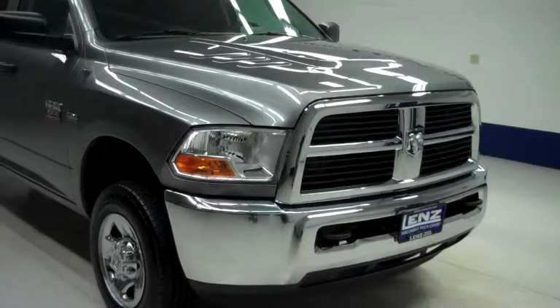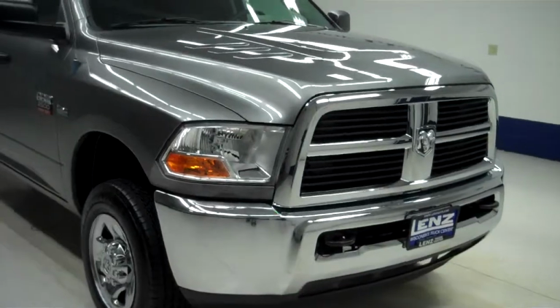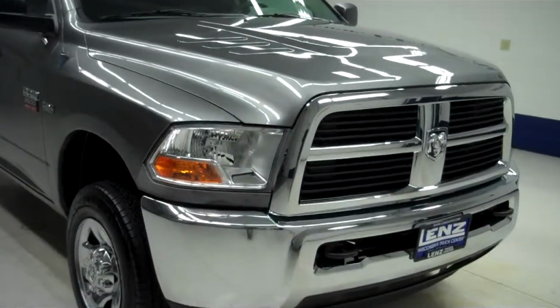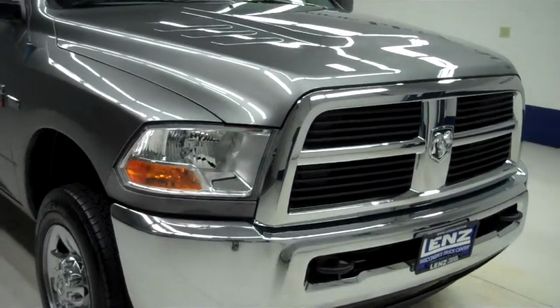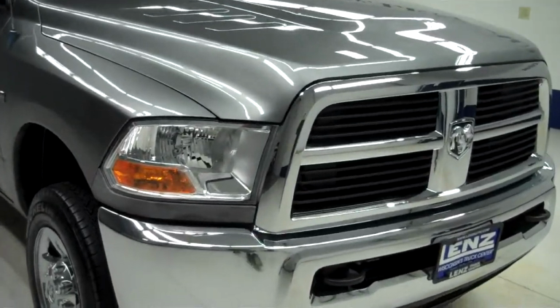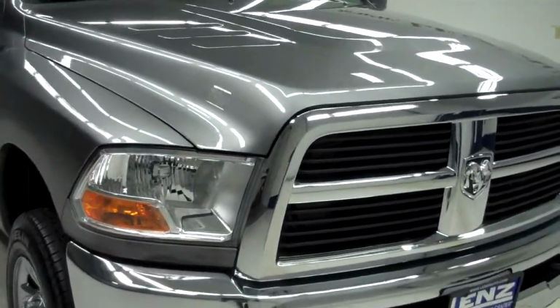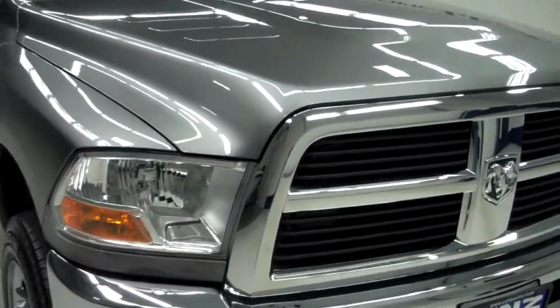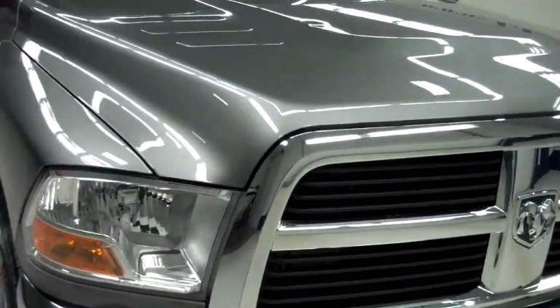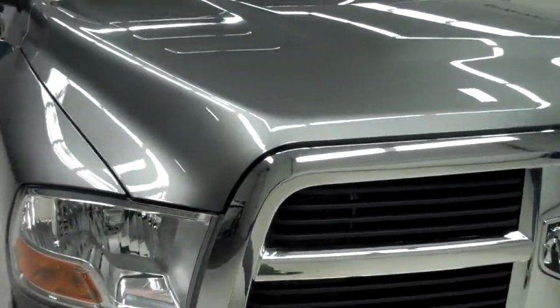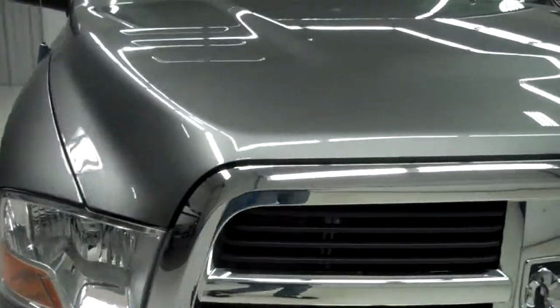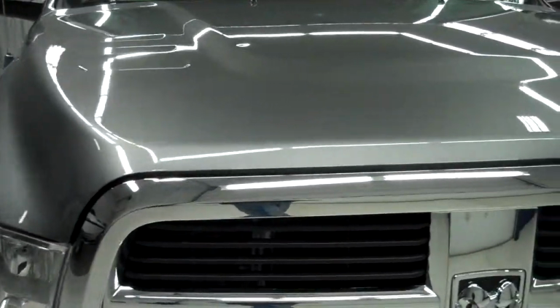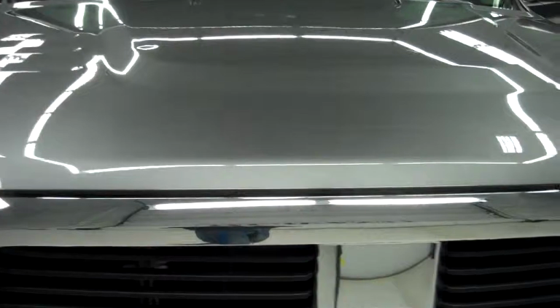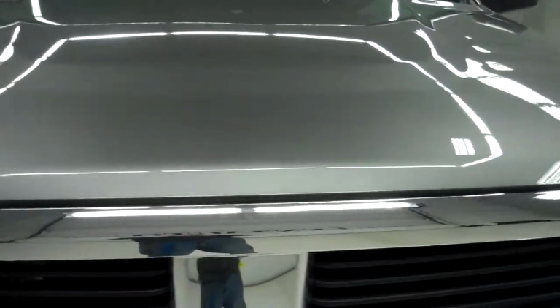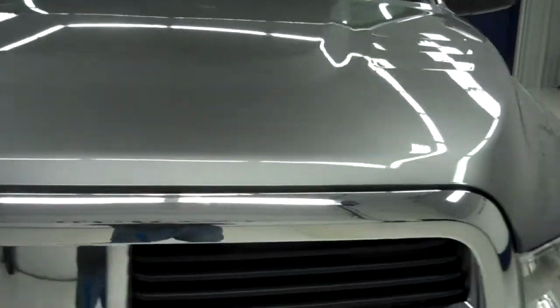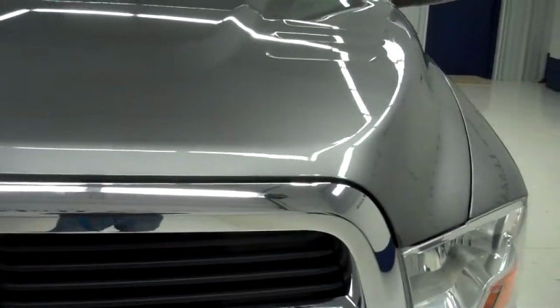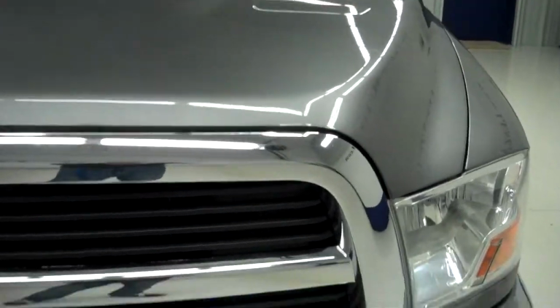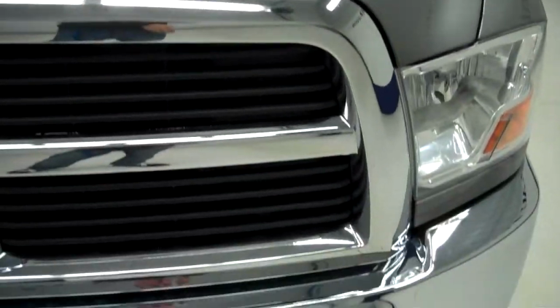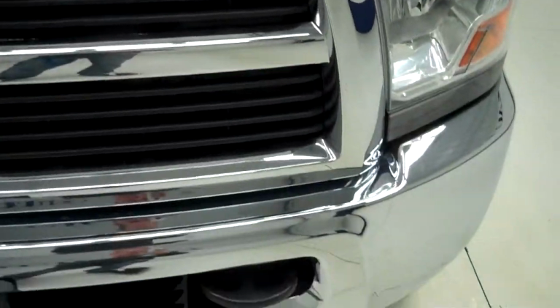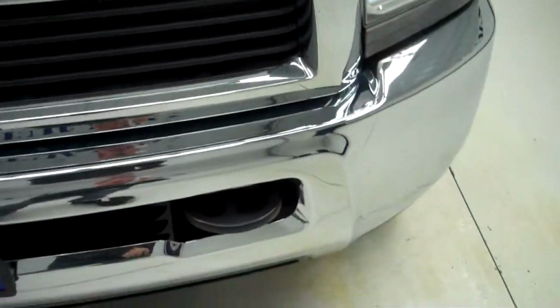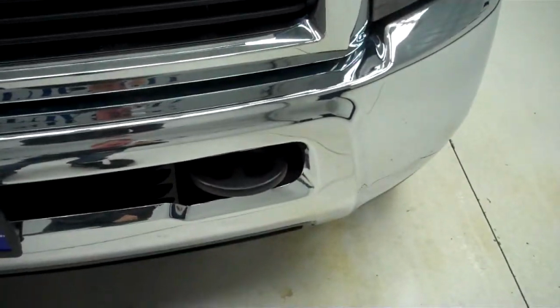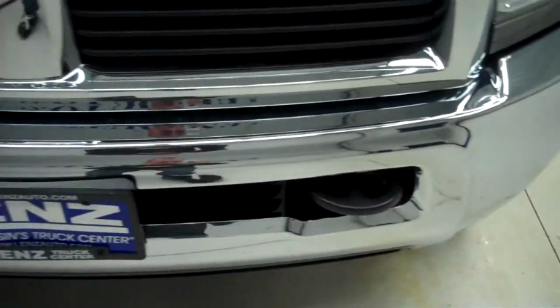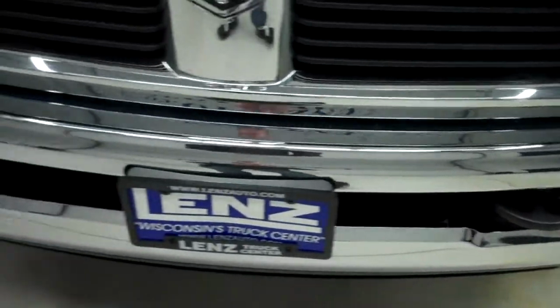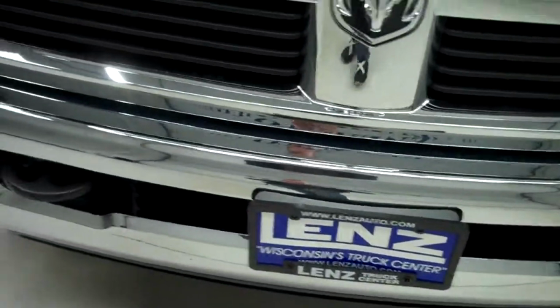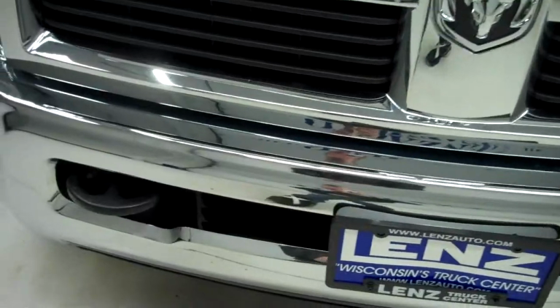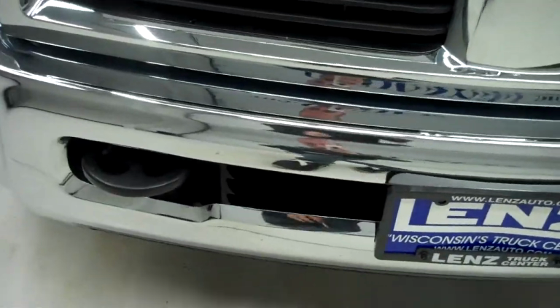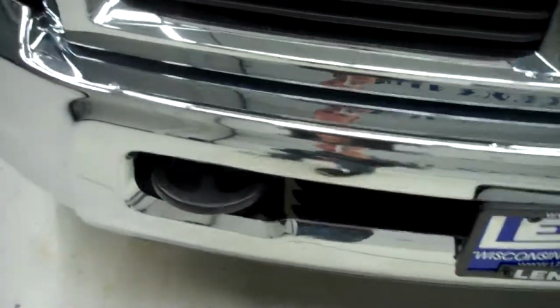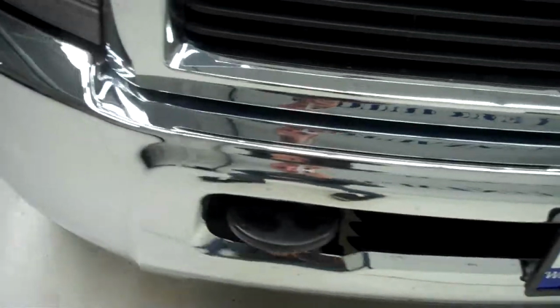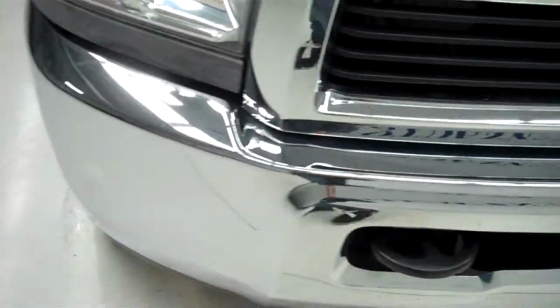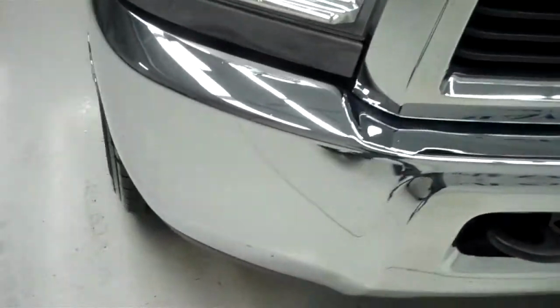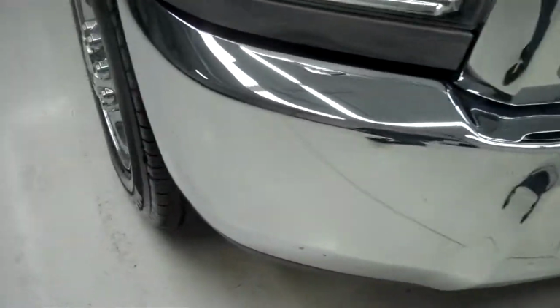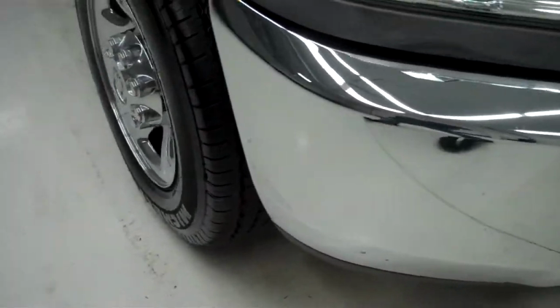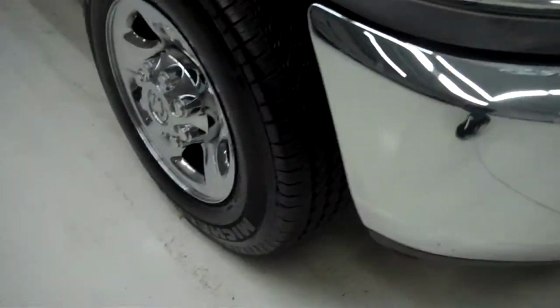This is stock number J5160. This is a 2010 Dodge Ram 2500. This is a 5.7 liter crew cab short box.